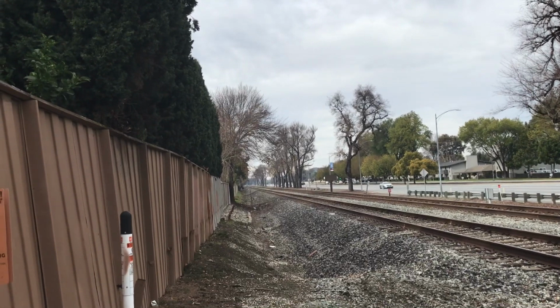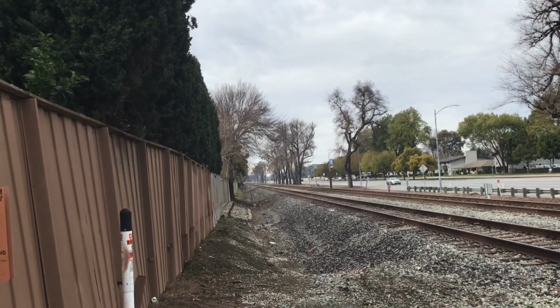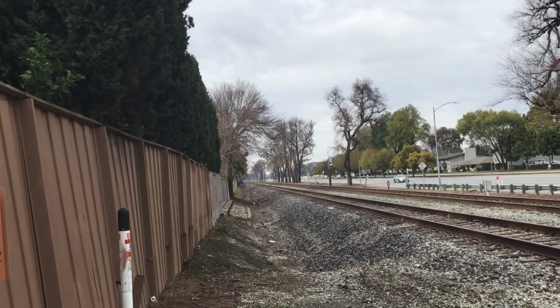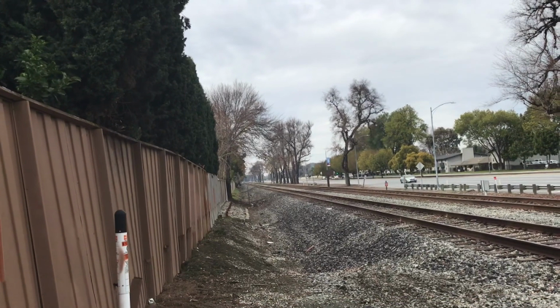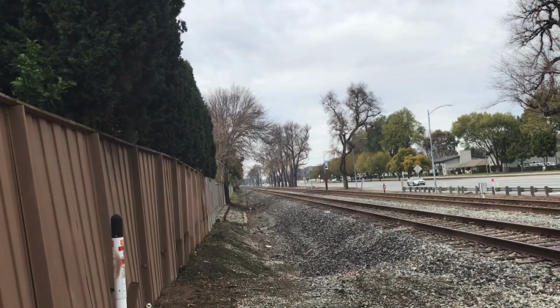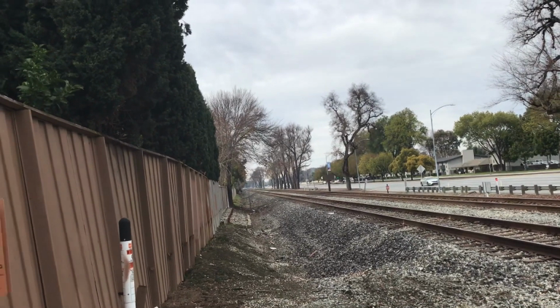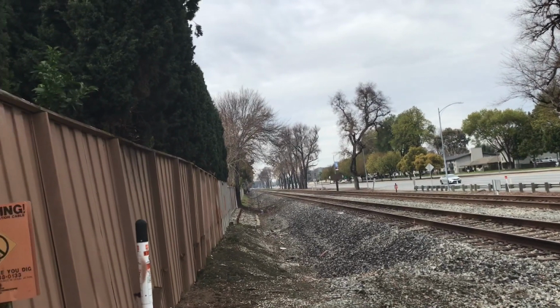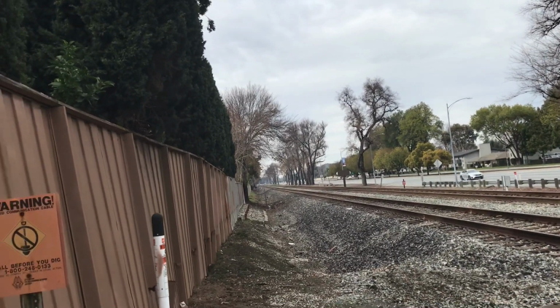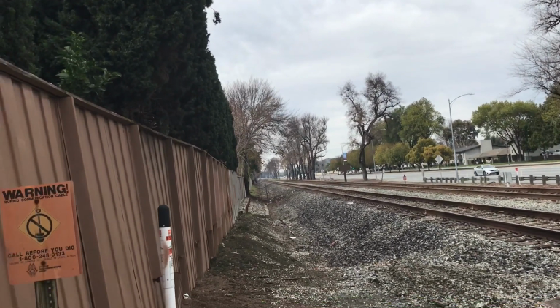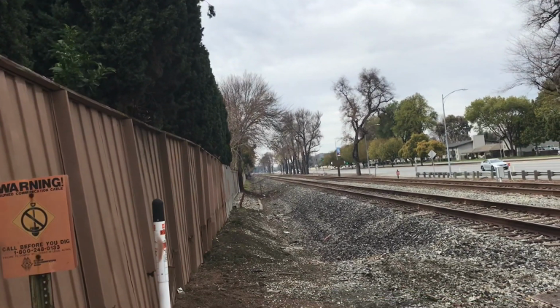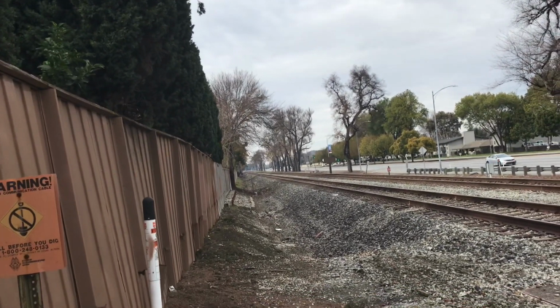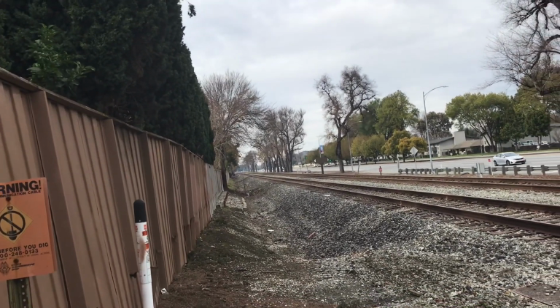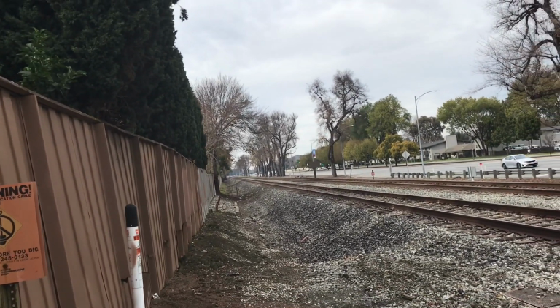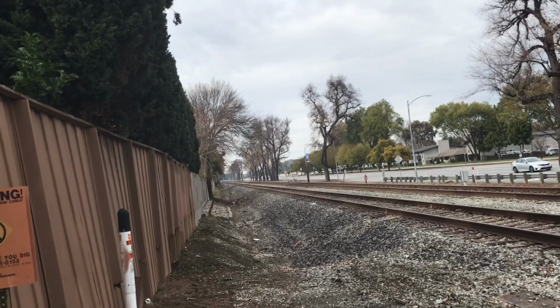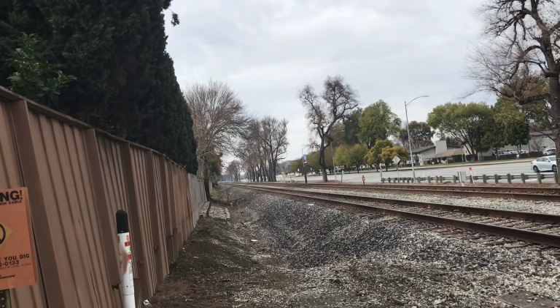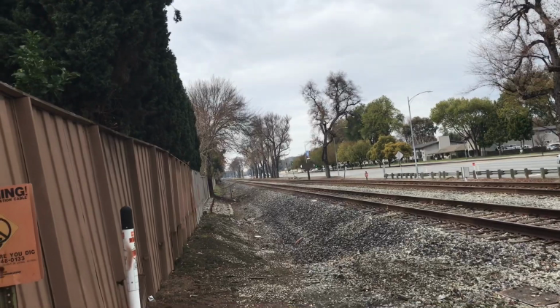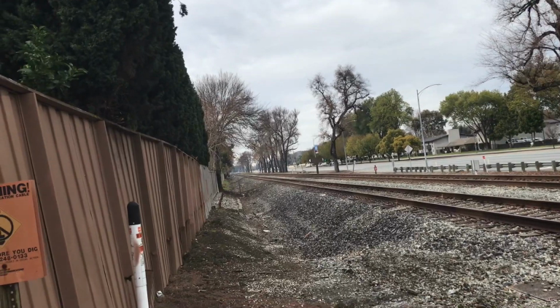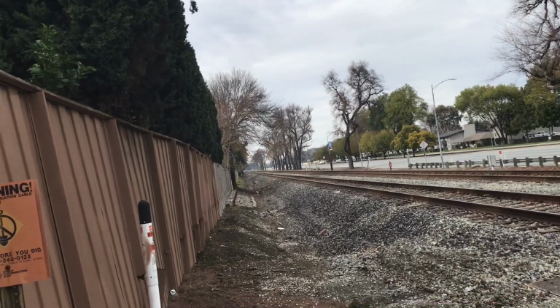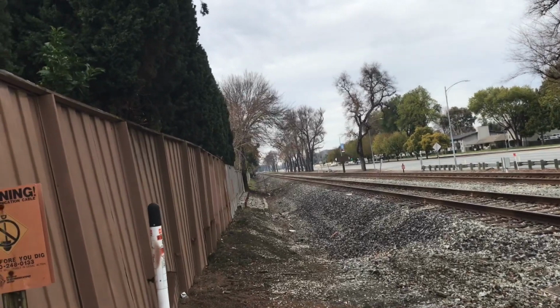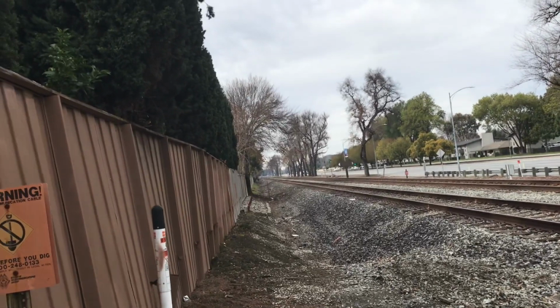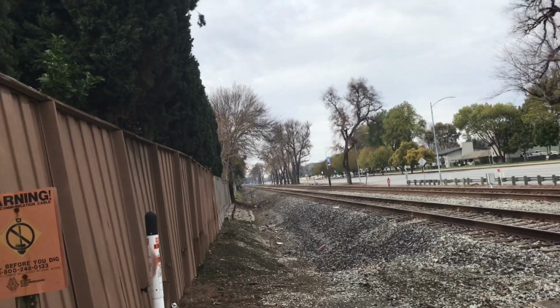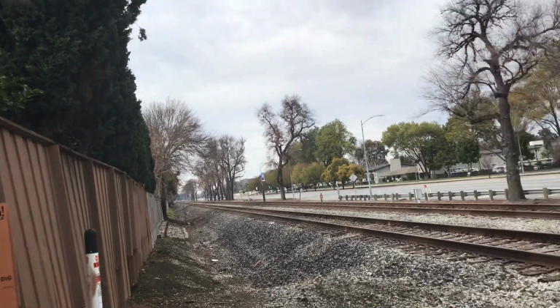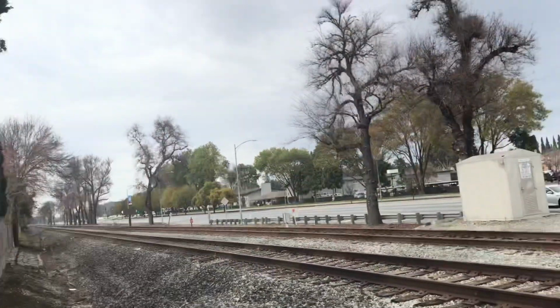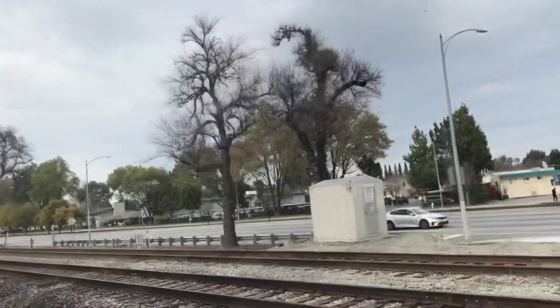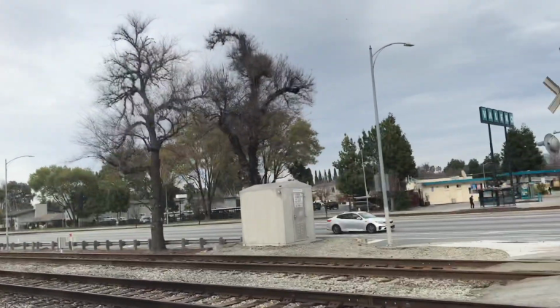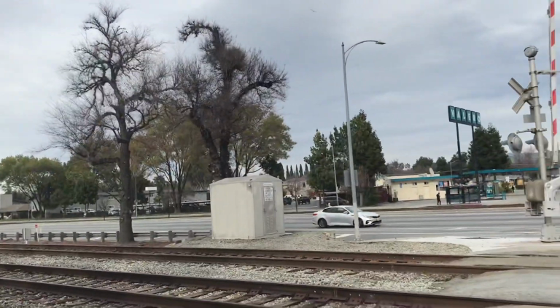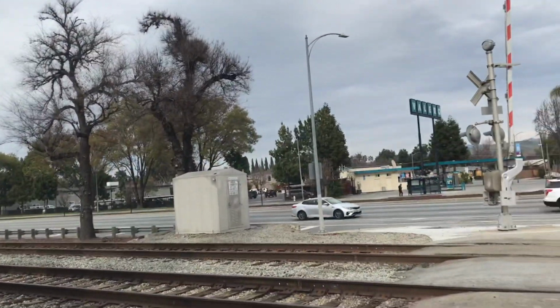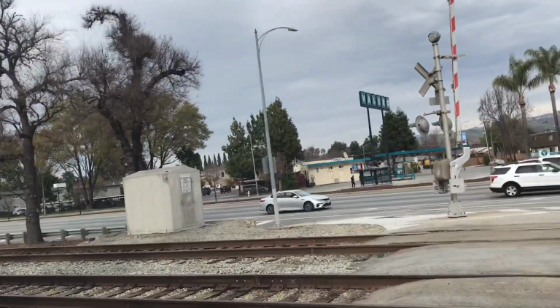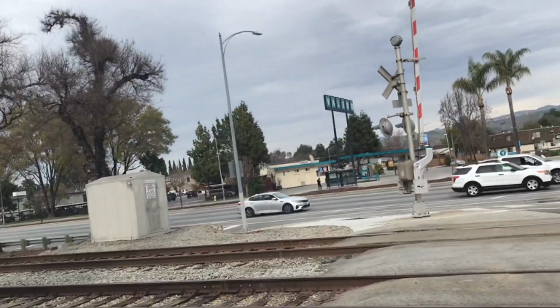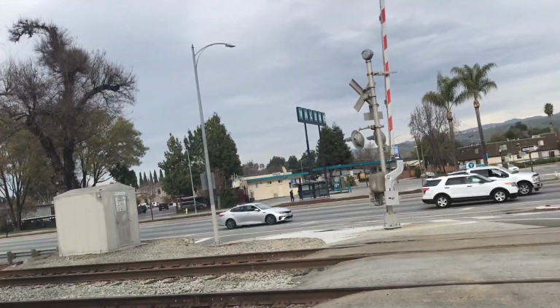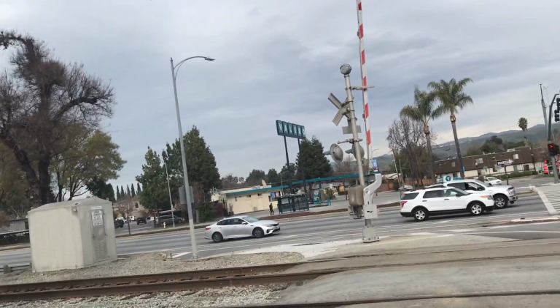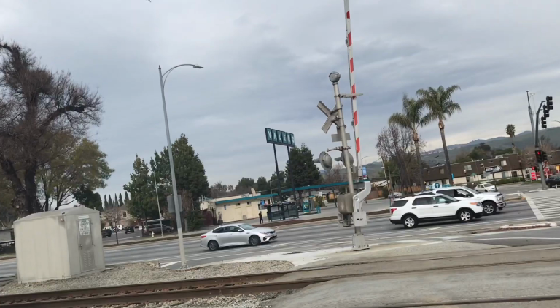Hi guys, this is FerramixFan for Zero with One, and here comes an Amtrak train. I'm here at the Chenoweth Avenue Rail Crossing.